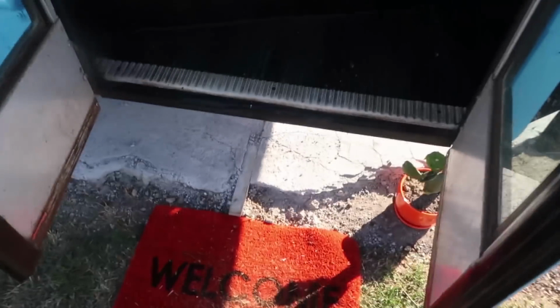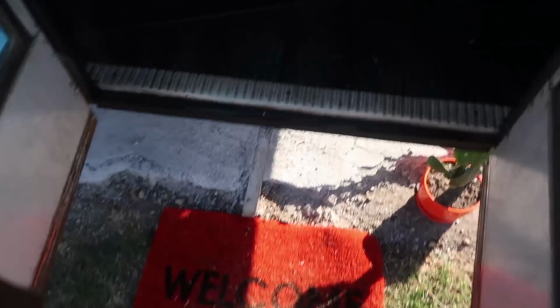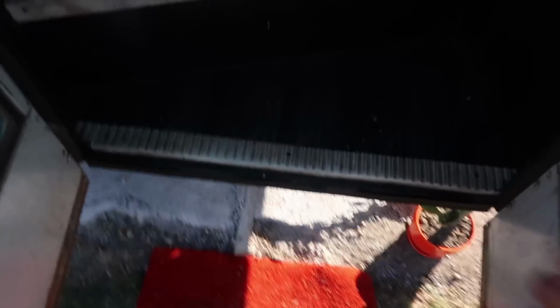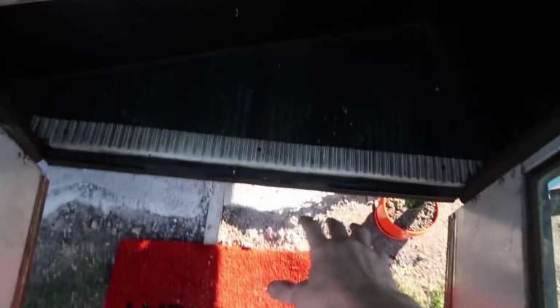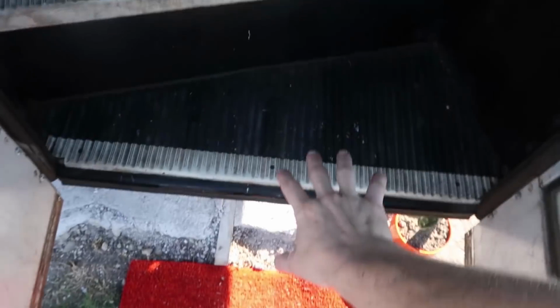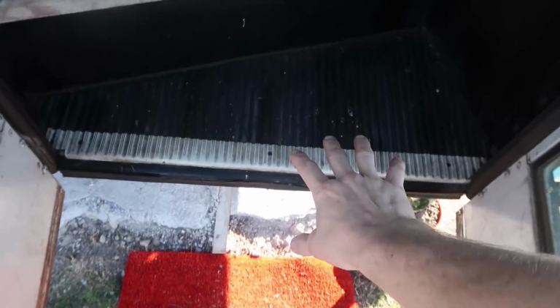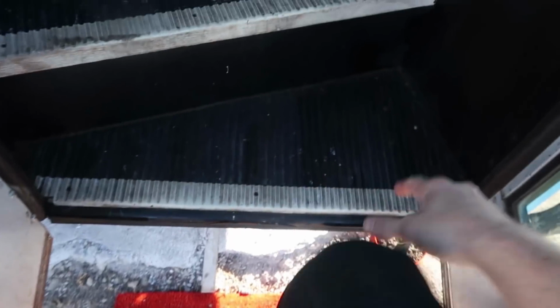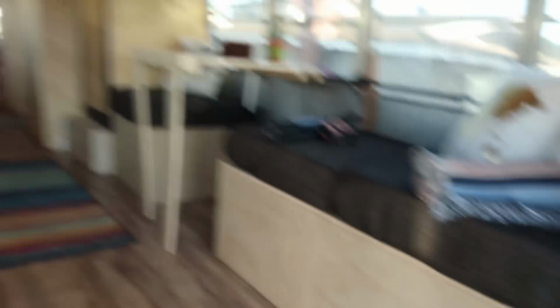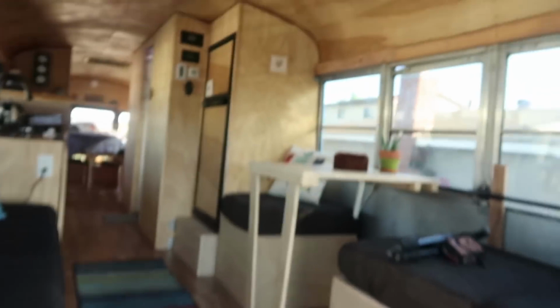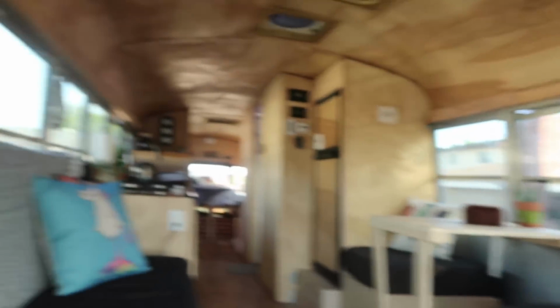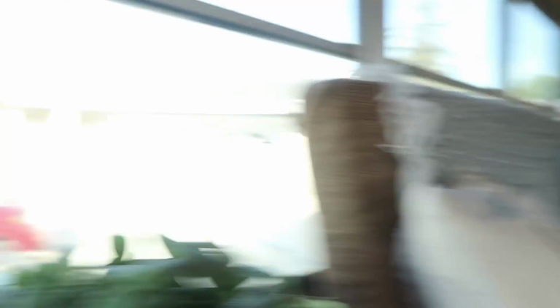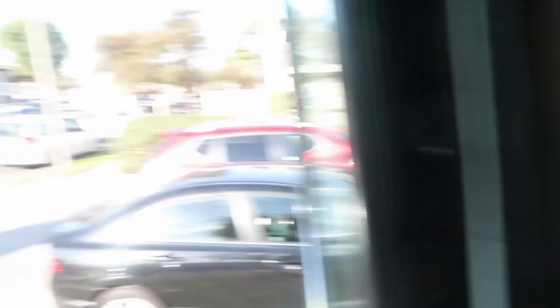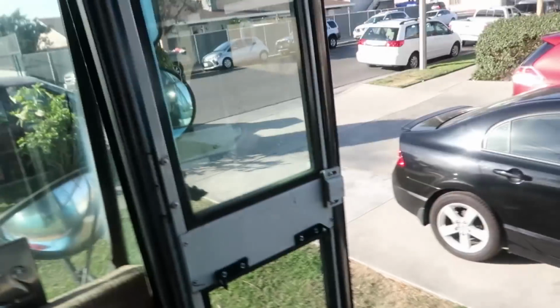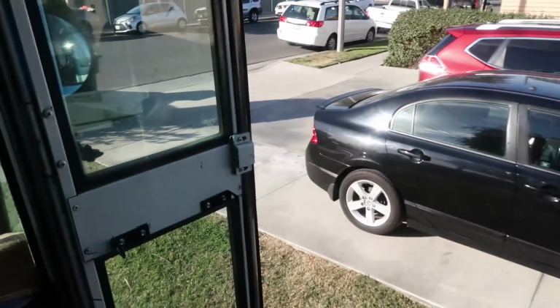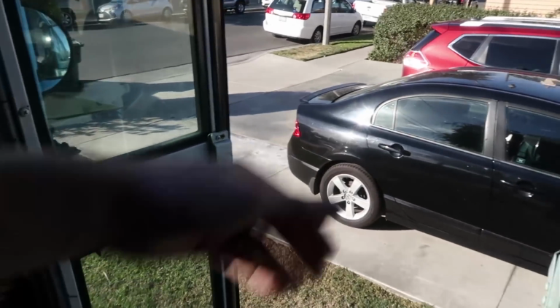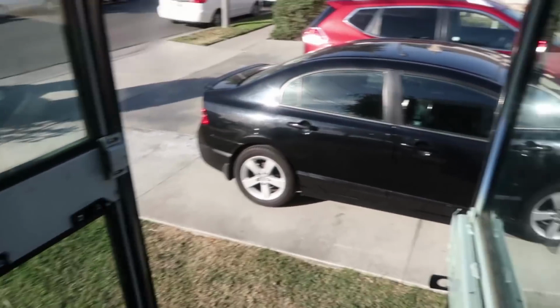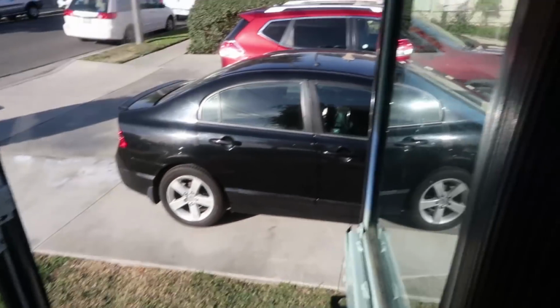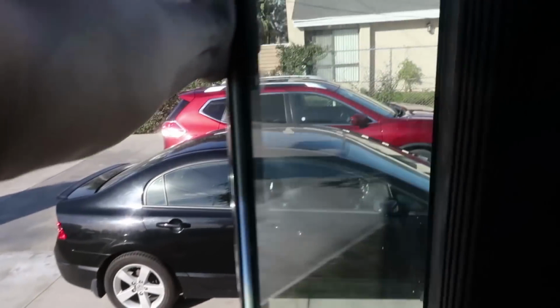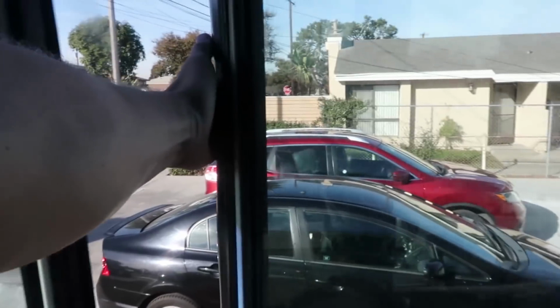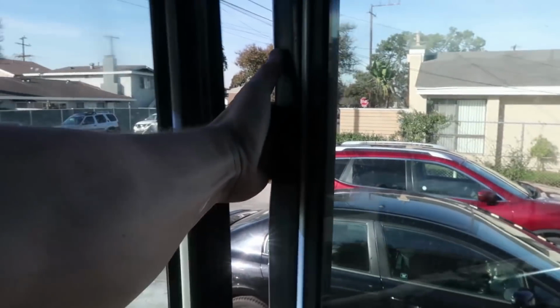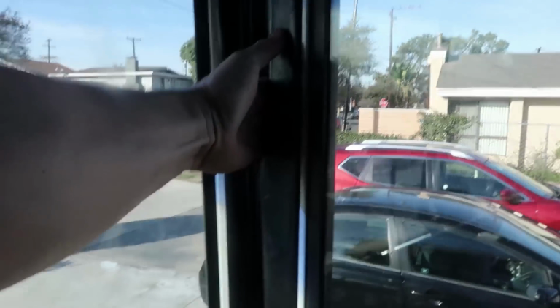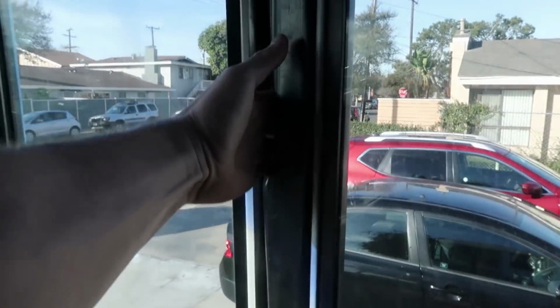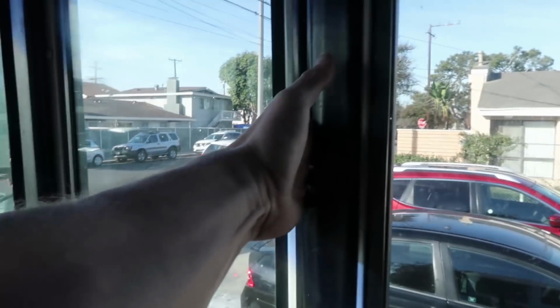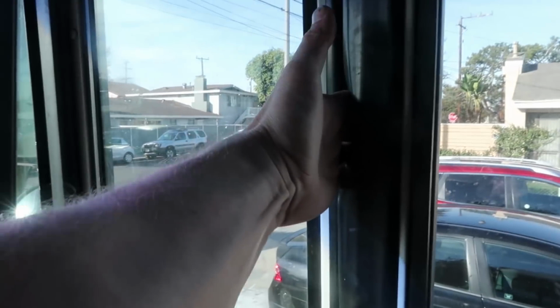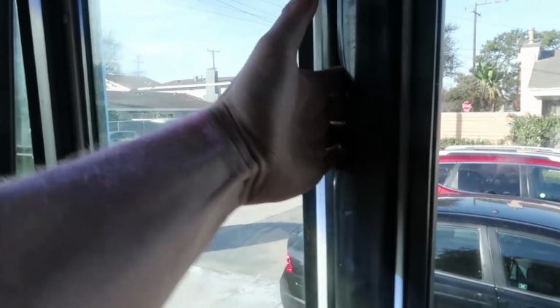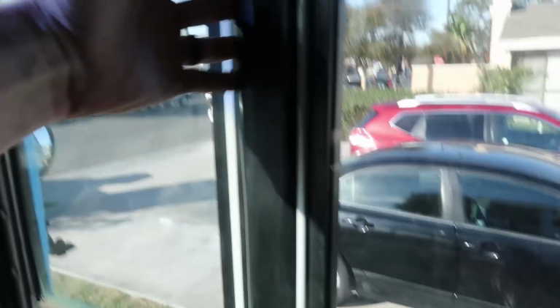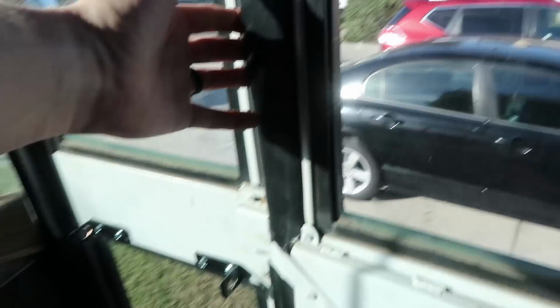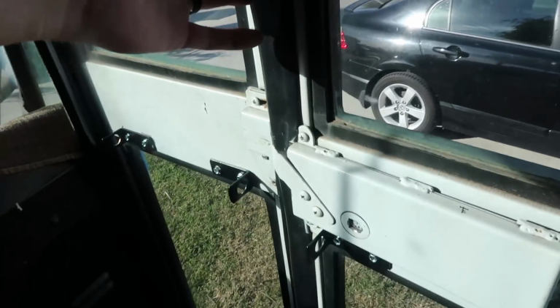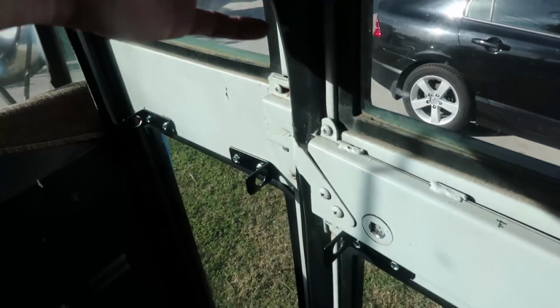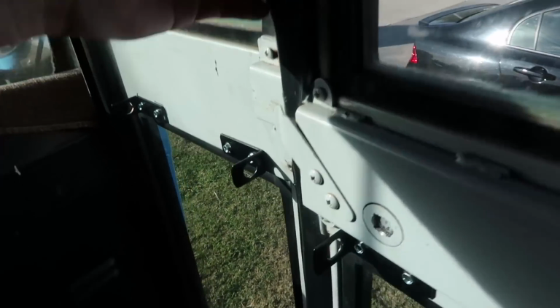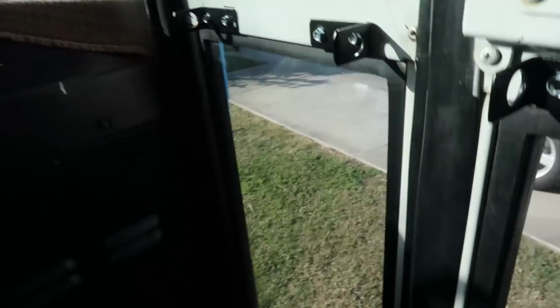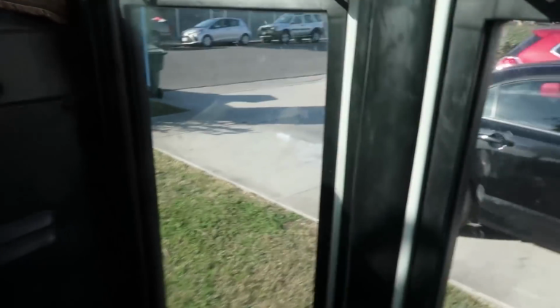Be careful with the first step — it's about two feet. Once you're in the bus you can either close the door and lock it, or you can just close the door and not lock it. This is how you close the door — you just pull it shut like that.